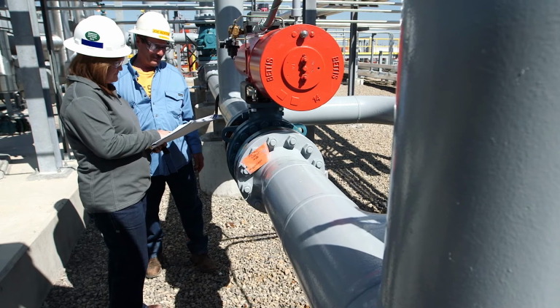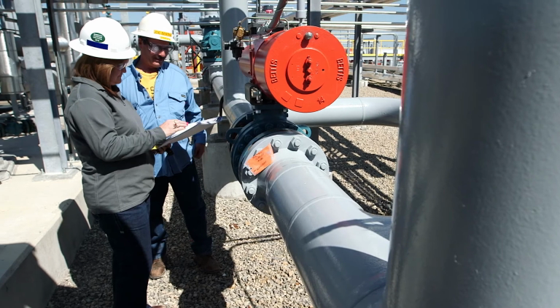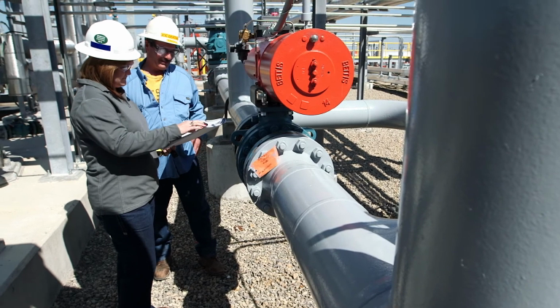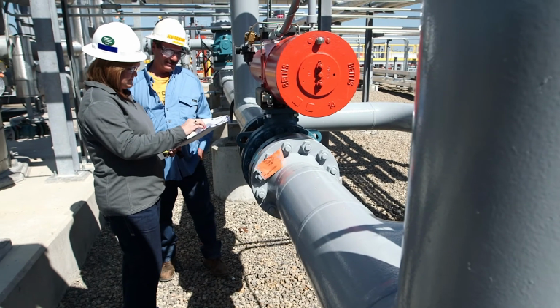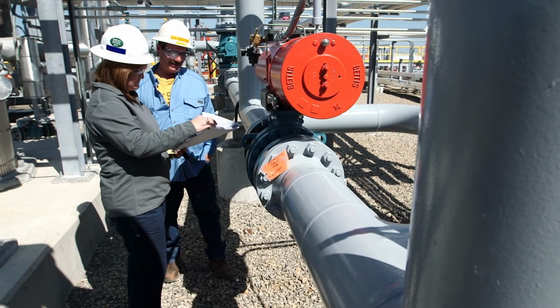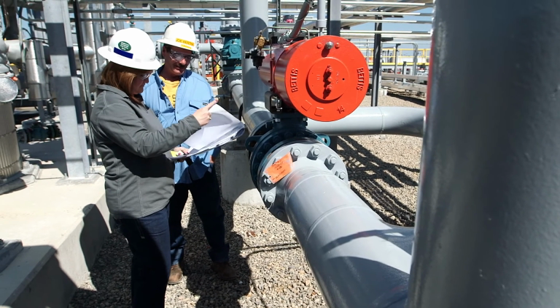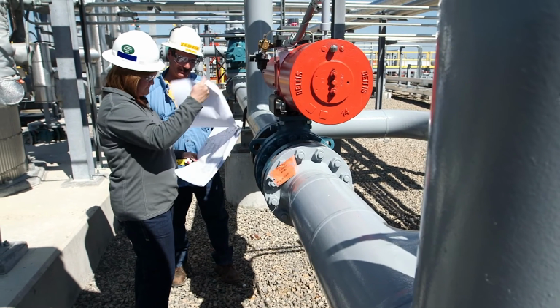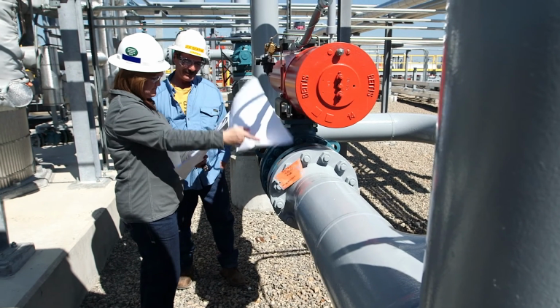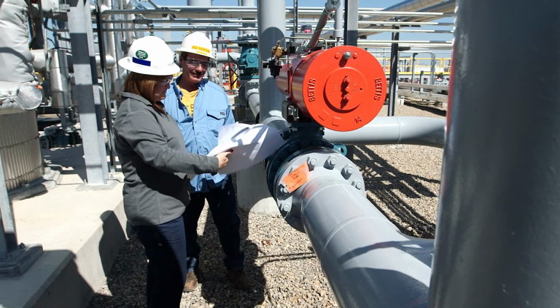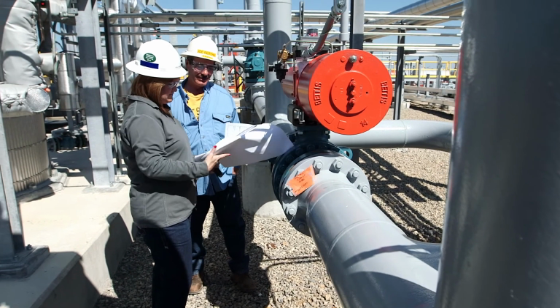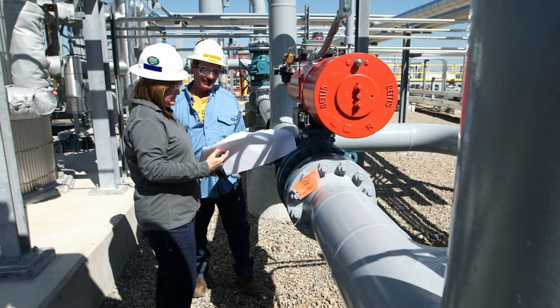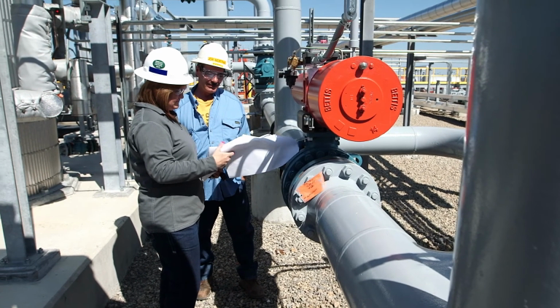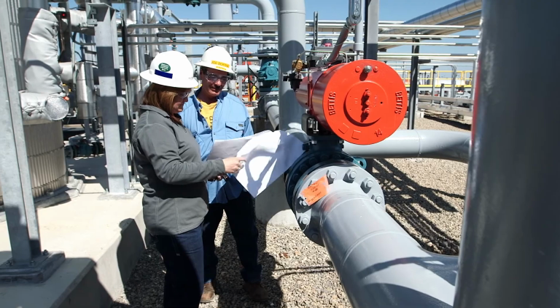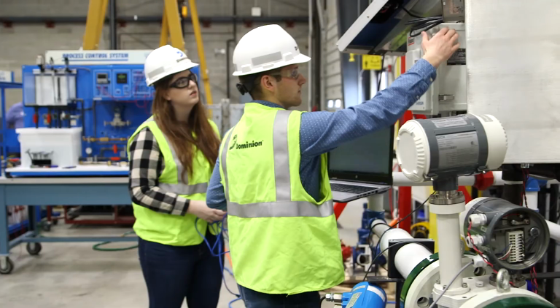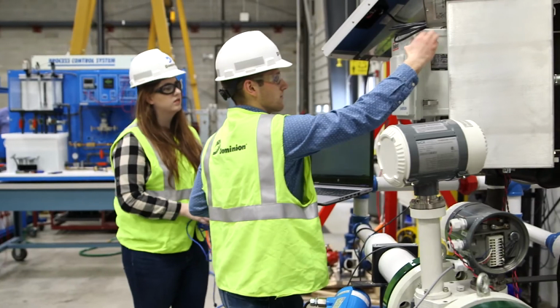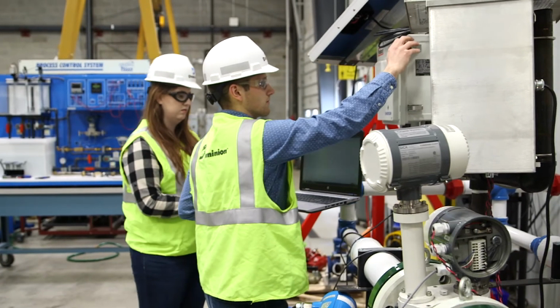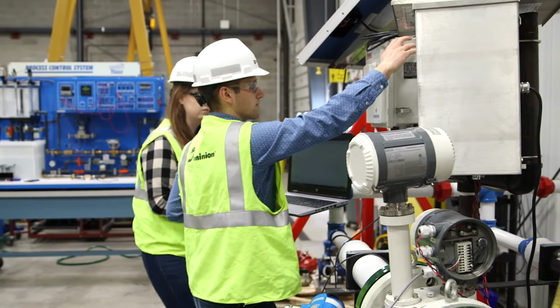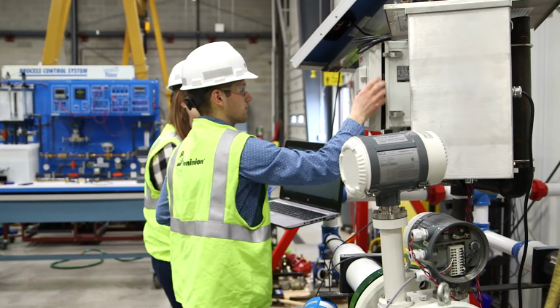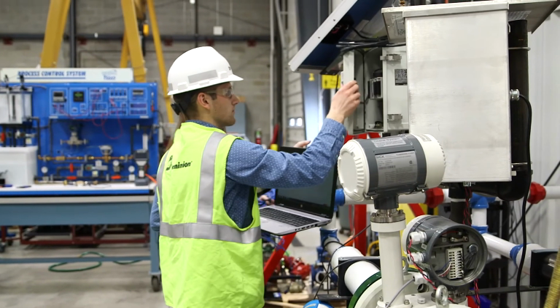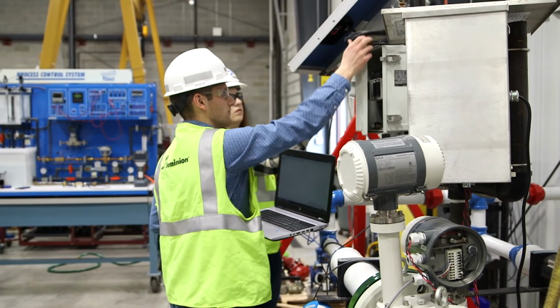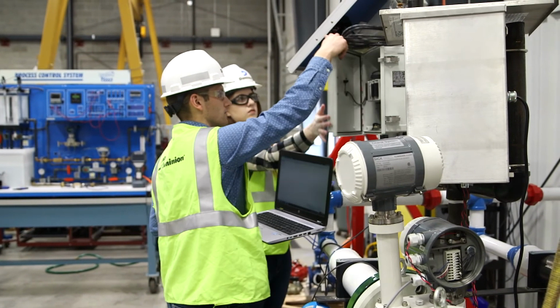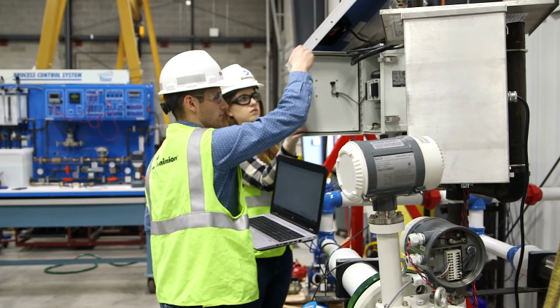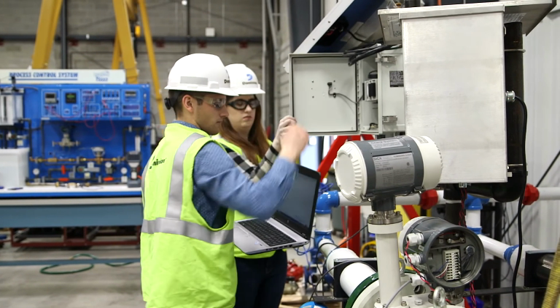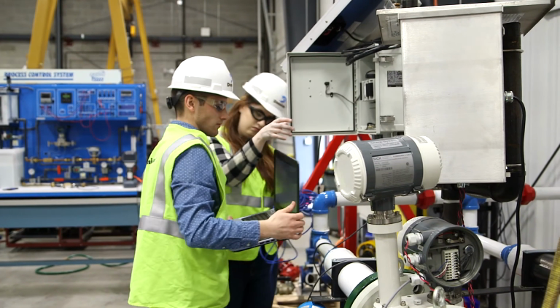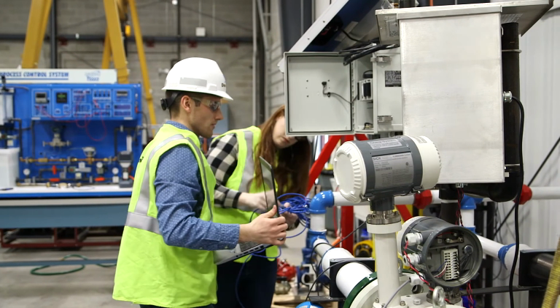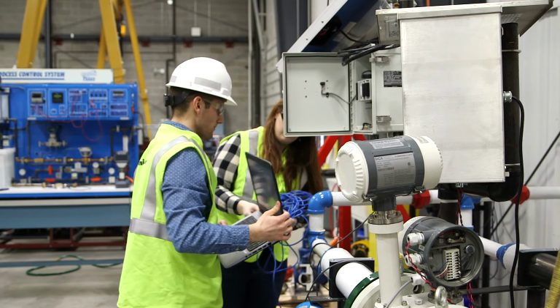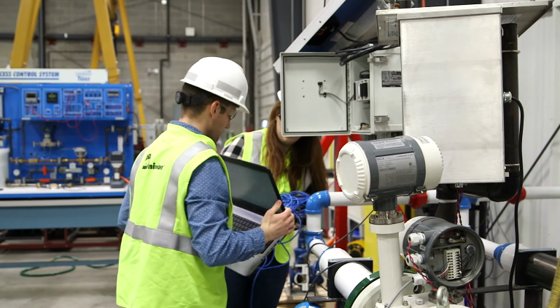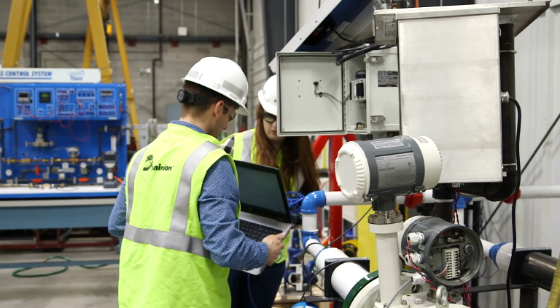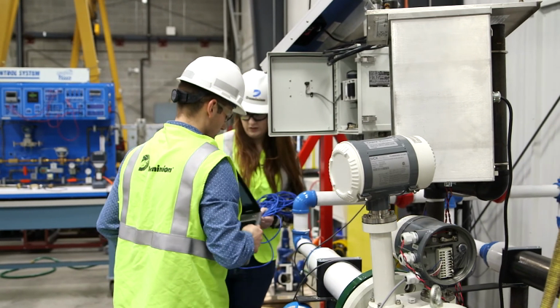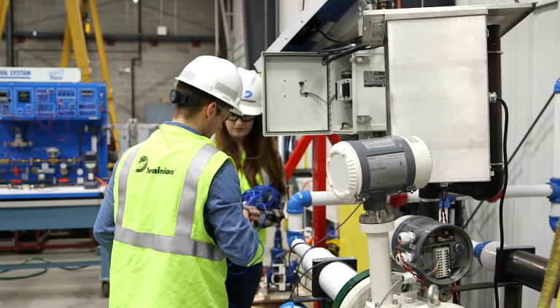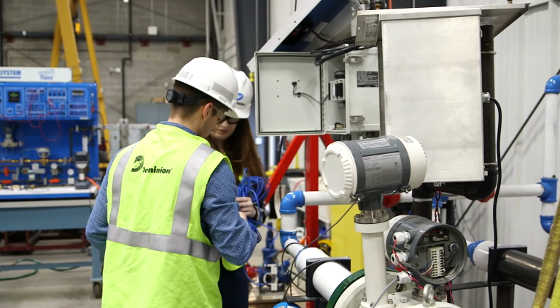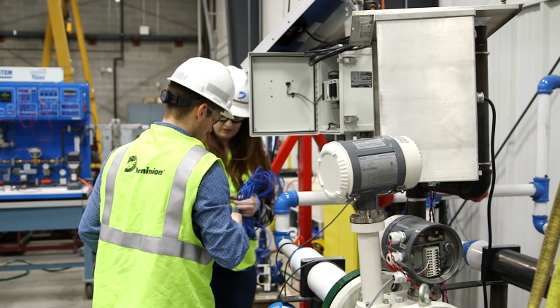There are also electrician apprenticeship opportunities that can help you on your way to an exciting and in-demand career. Since these positions are used in all types of industries, they can offer high pay, great benefits, and many opportunities for advancement.